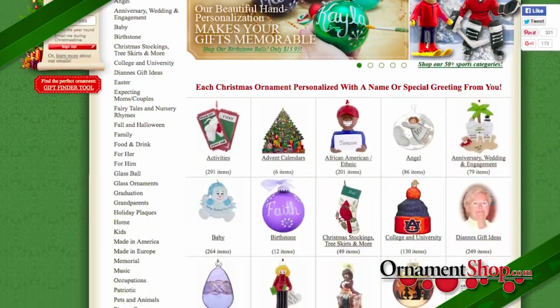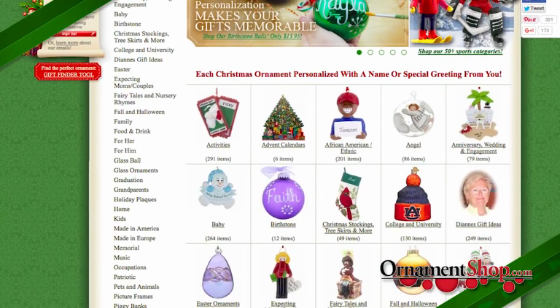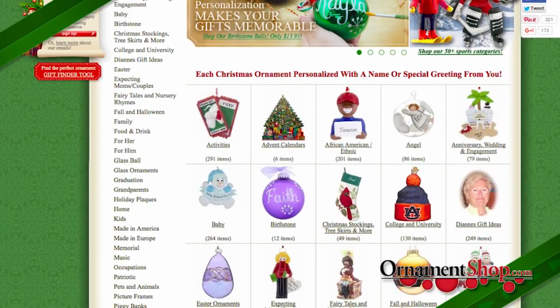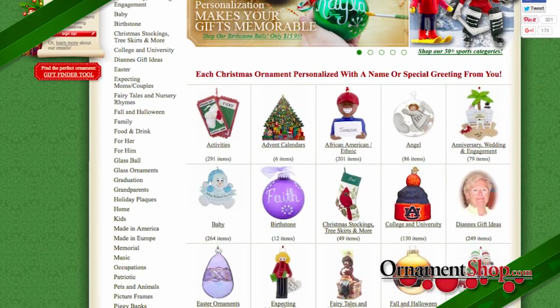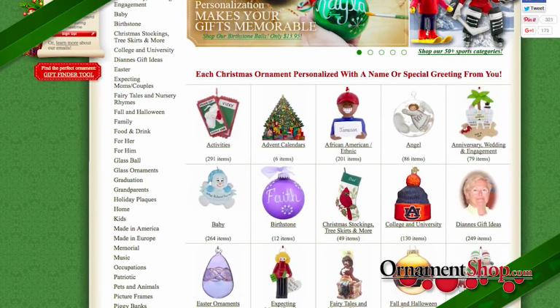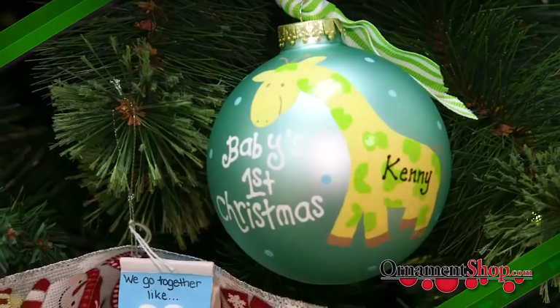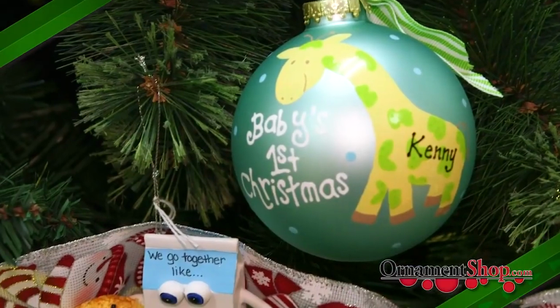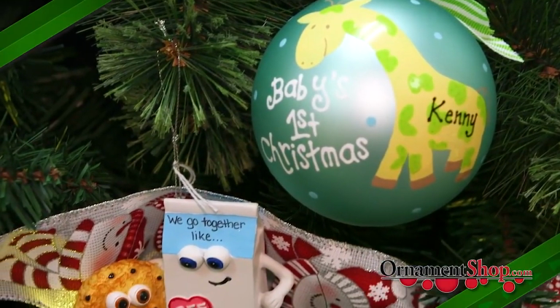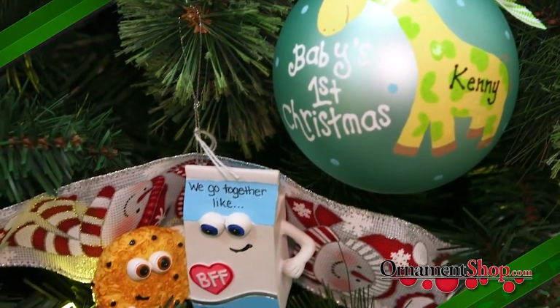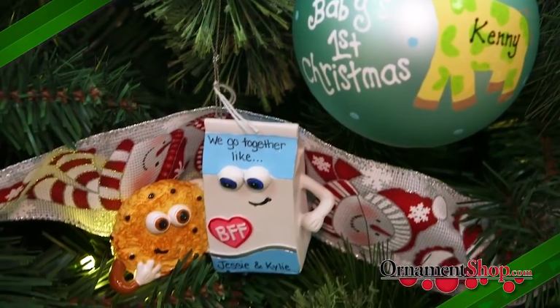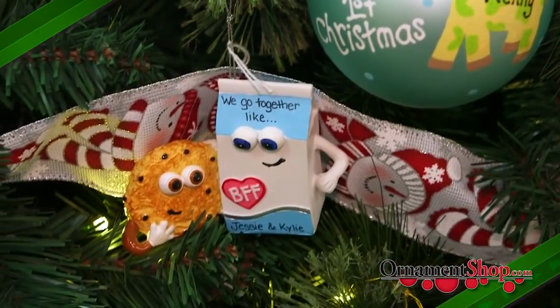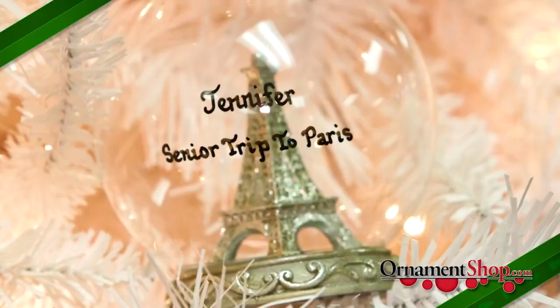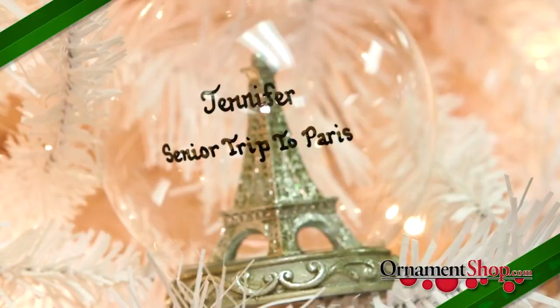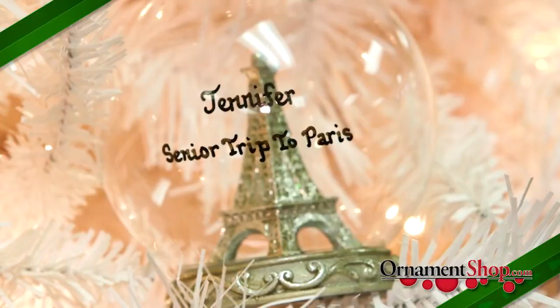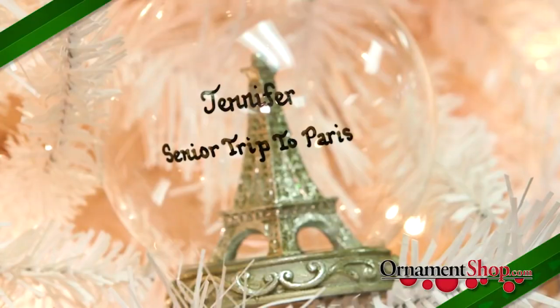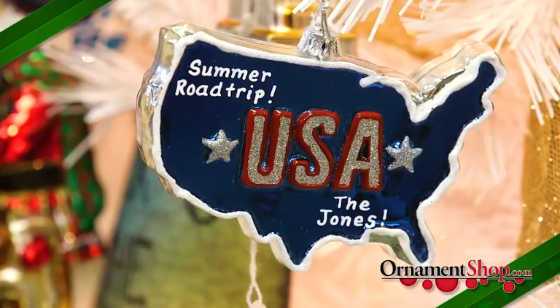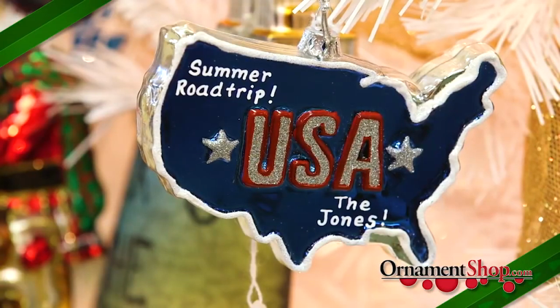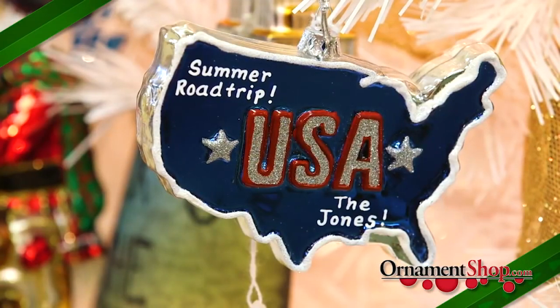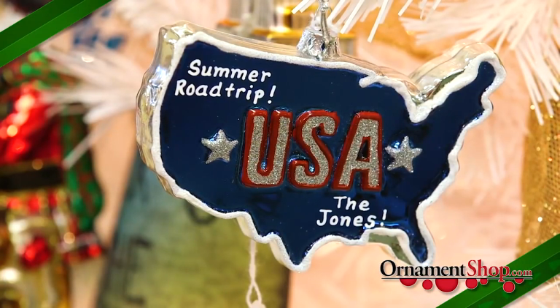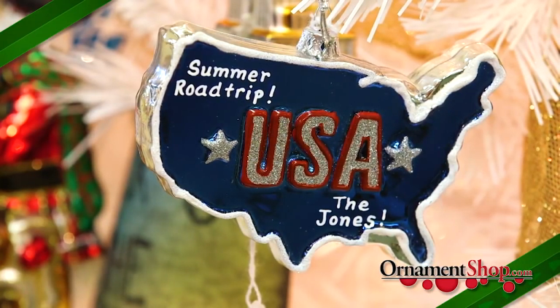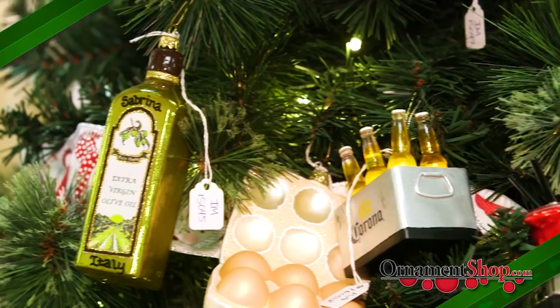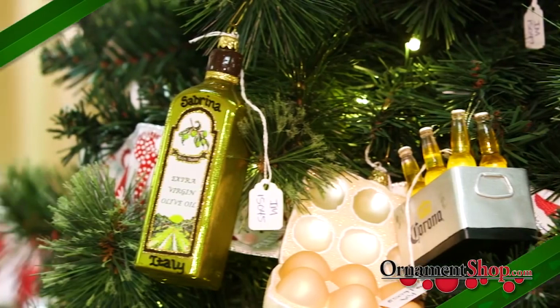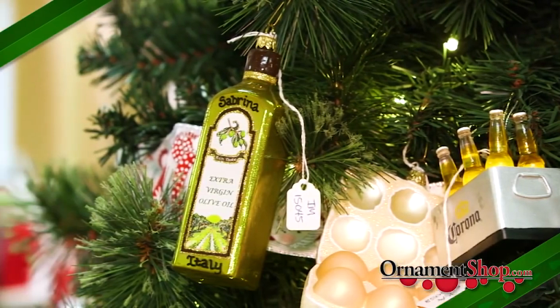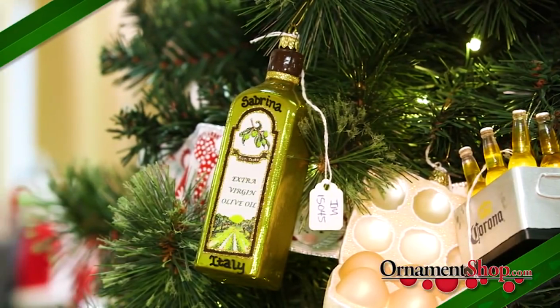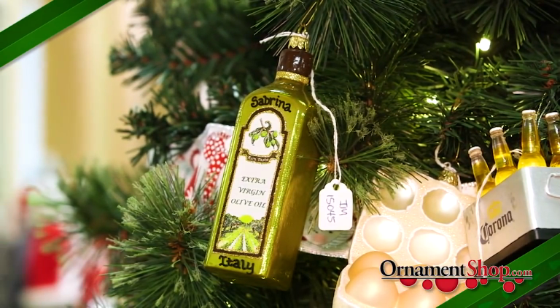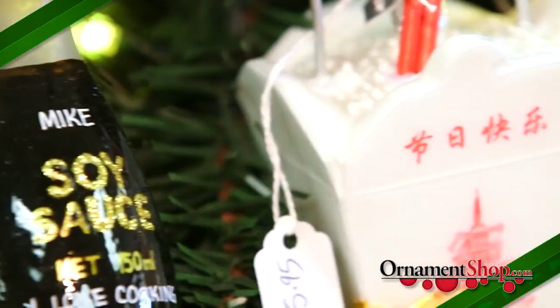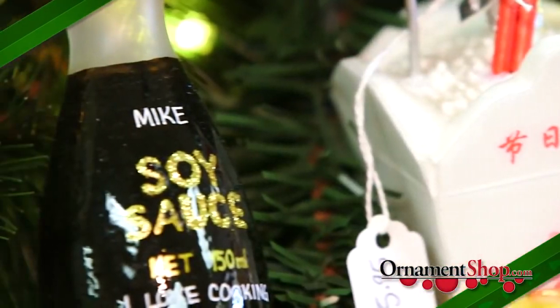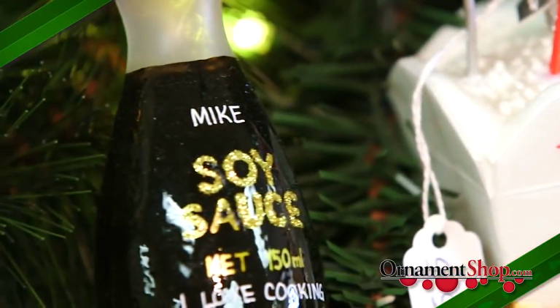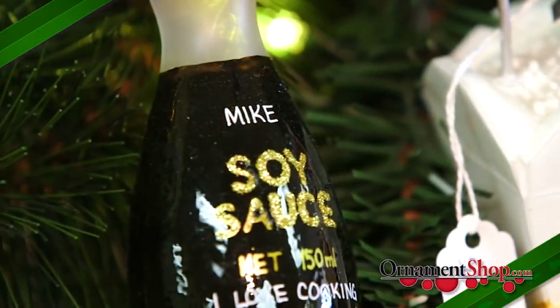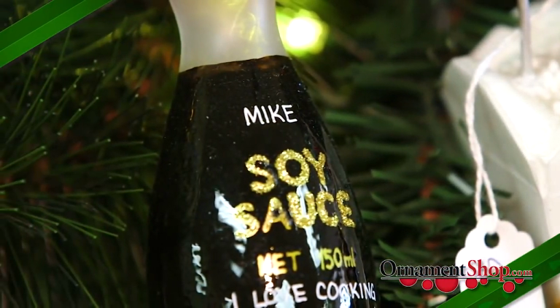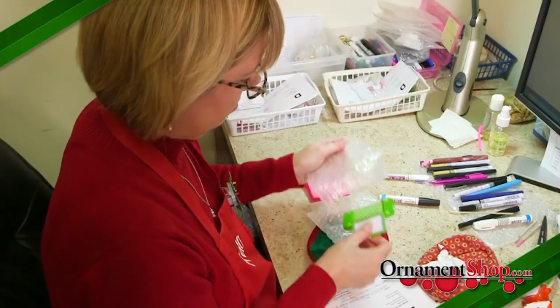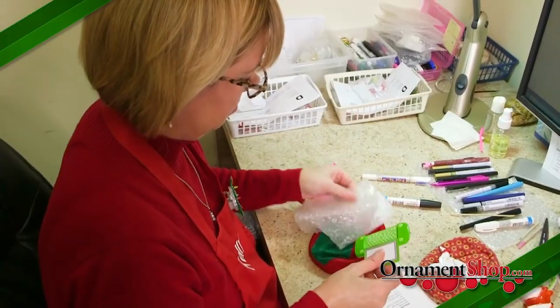Because we offer over 5,000 designs, you are sure to find a gift that commemorates each of life's memorable moments. We also inventory many unique and hard-to-find ornaments, so you can give a meaningful gift to everyone on your list.